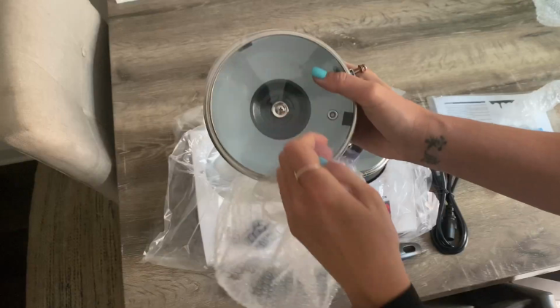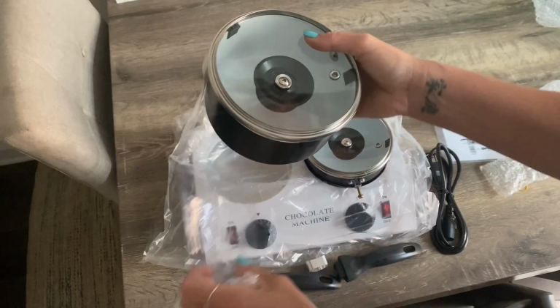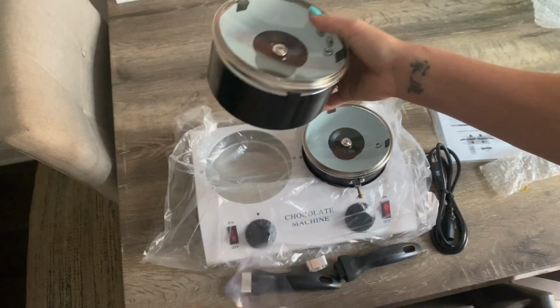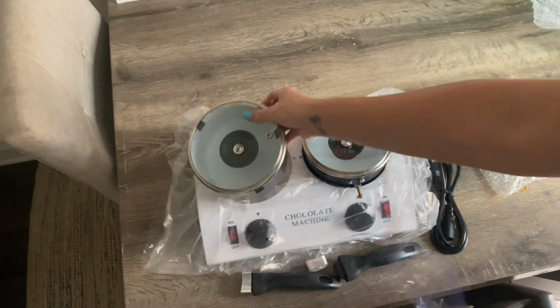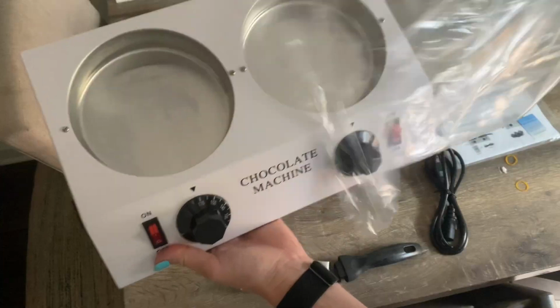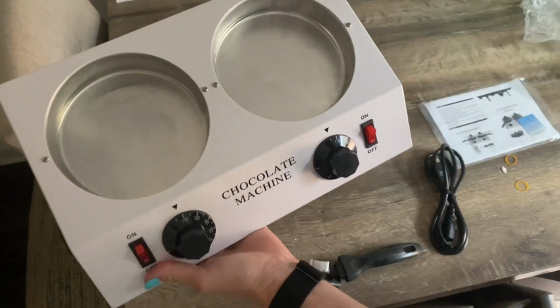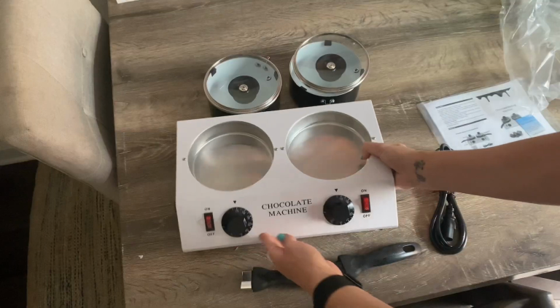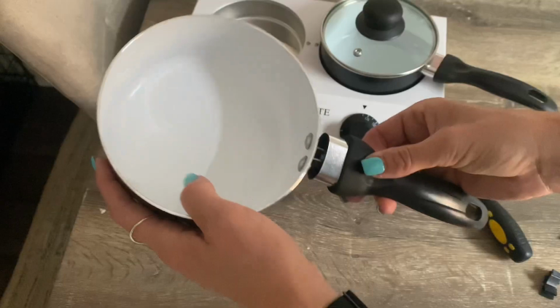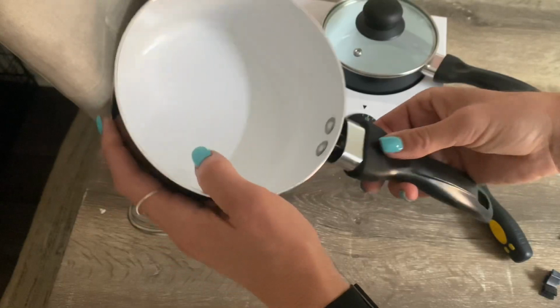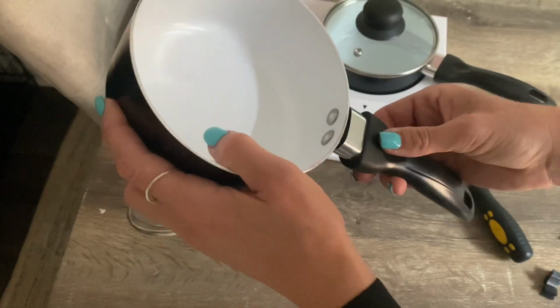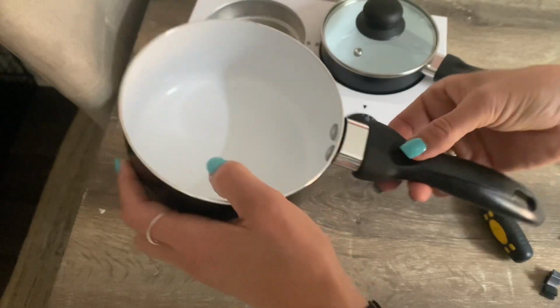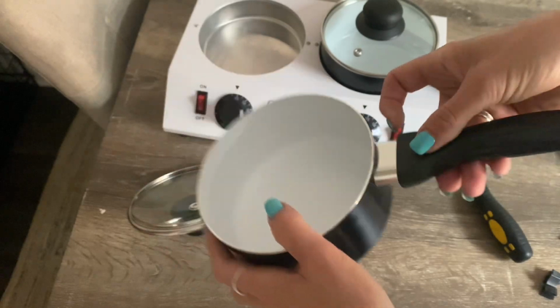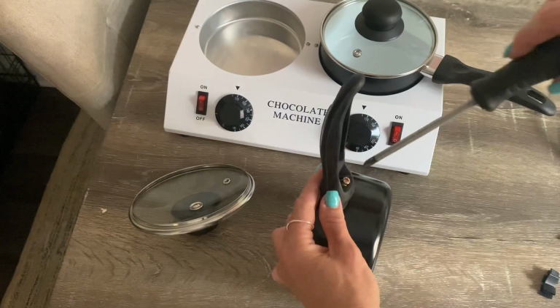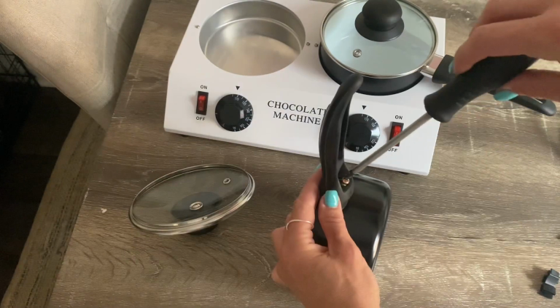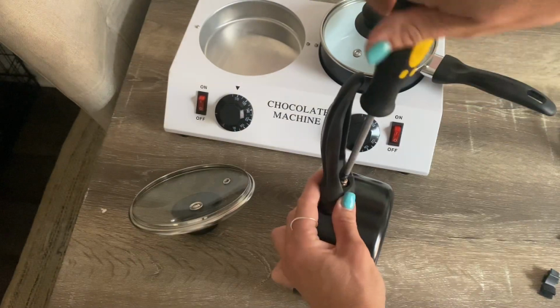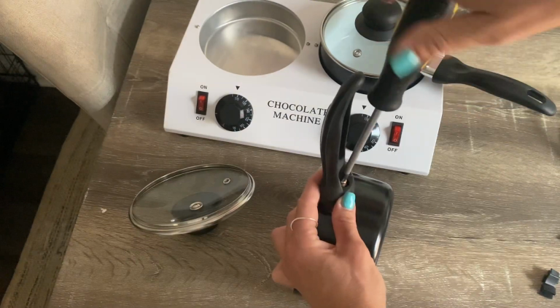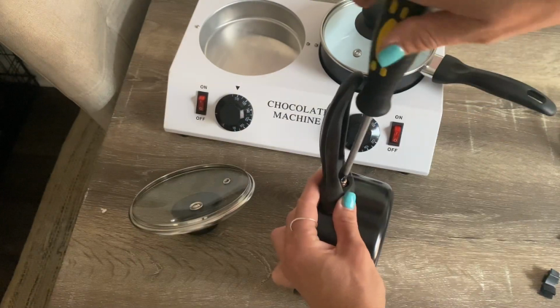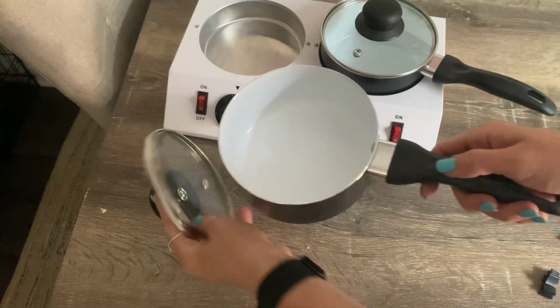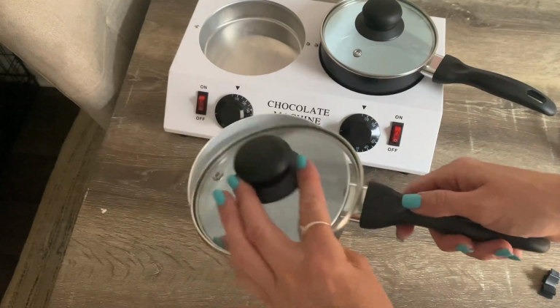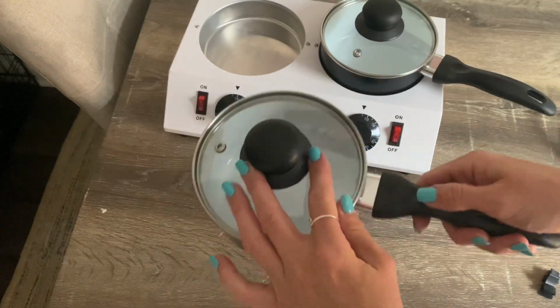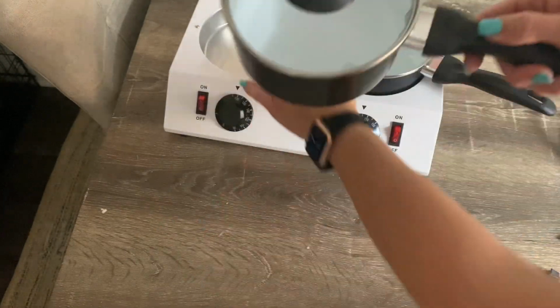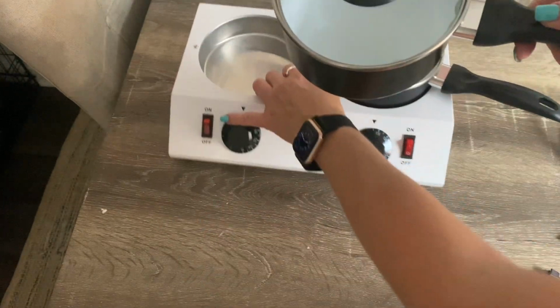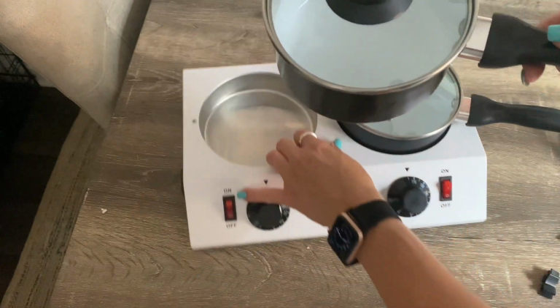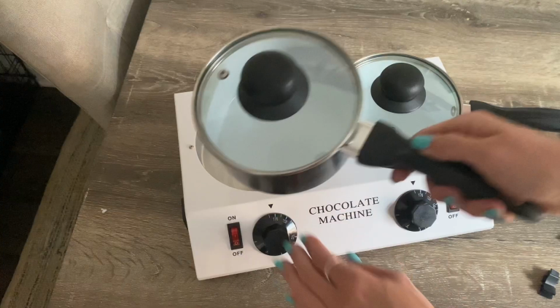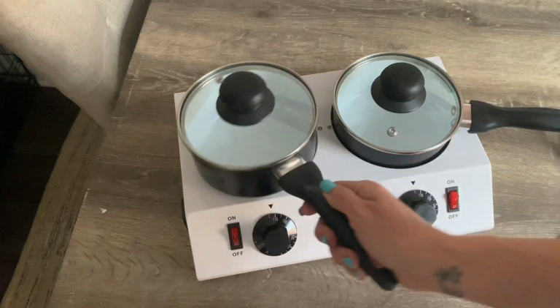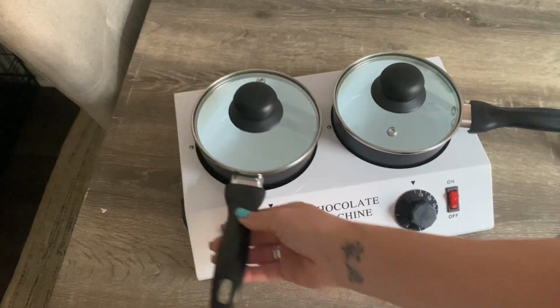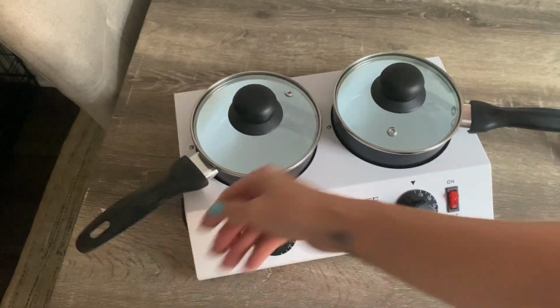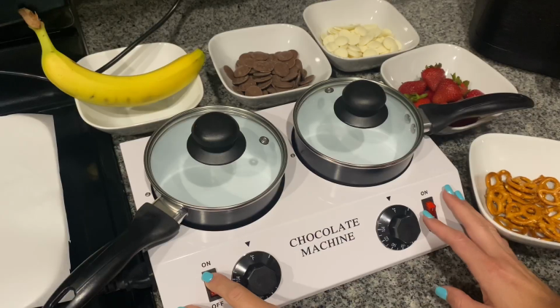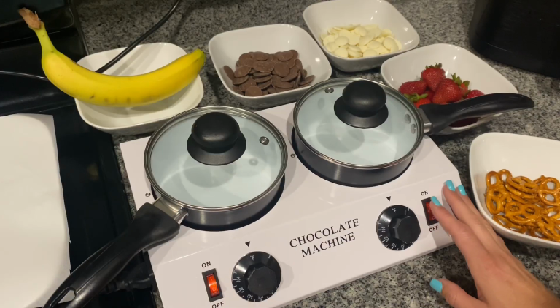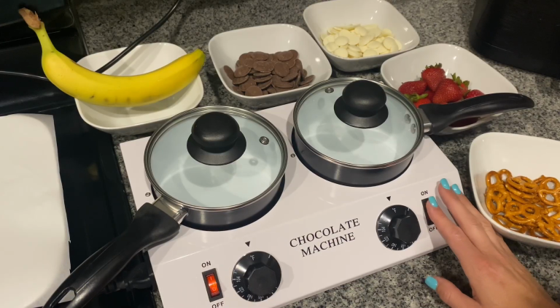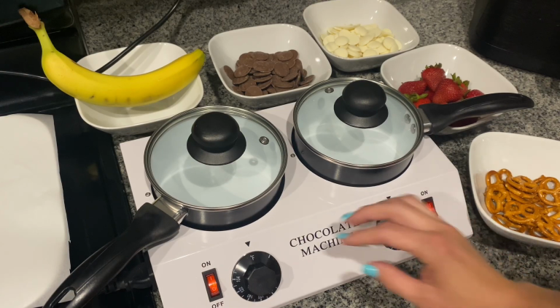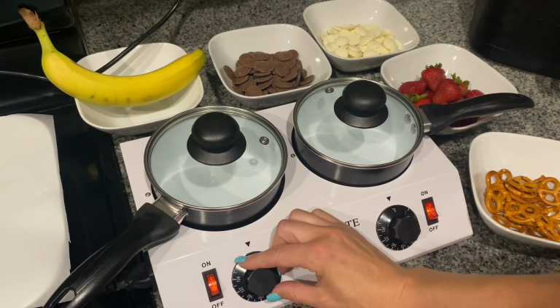Everything came really well packaged and the only thing I had to do was screw on the handles, which took me about a minute. We had a pretty crazy storm here in San Diego yesterday, so I thought it would be the perfect opportunity to make some chocolate covered strawberries.